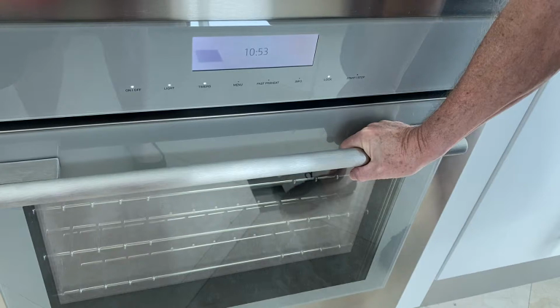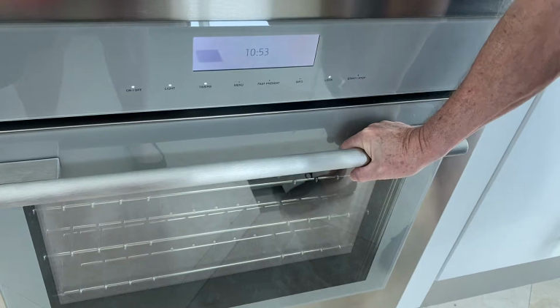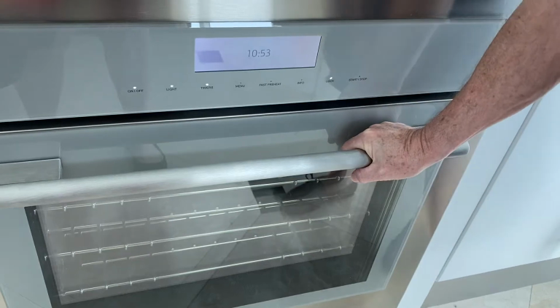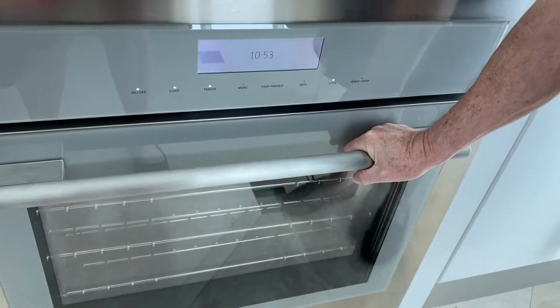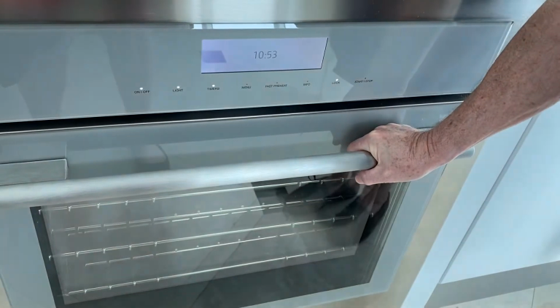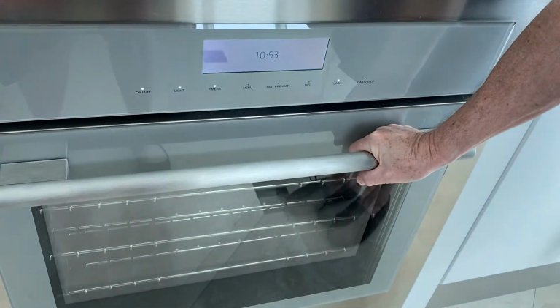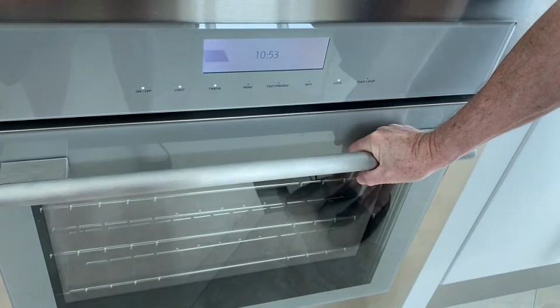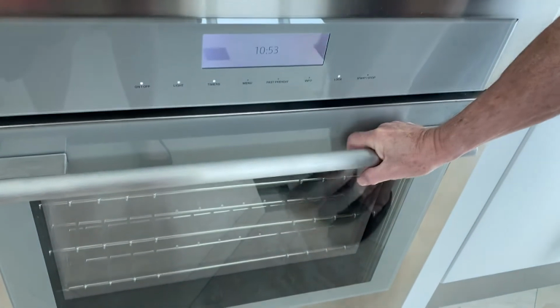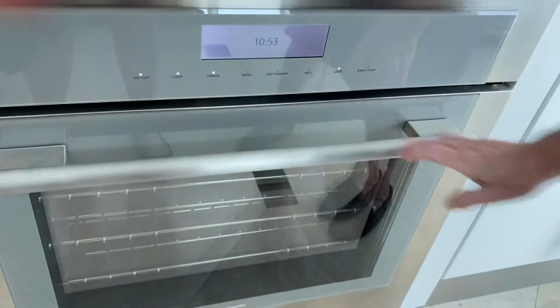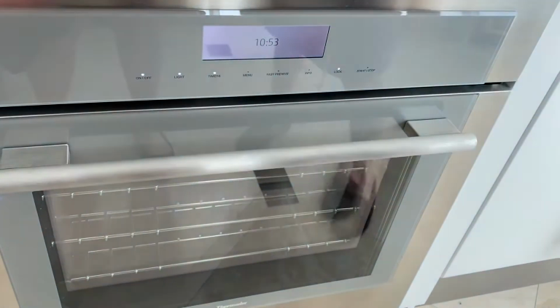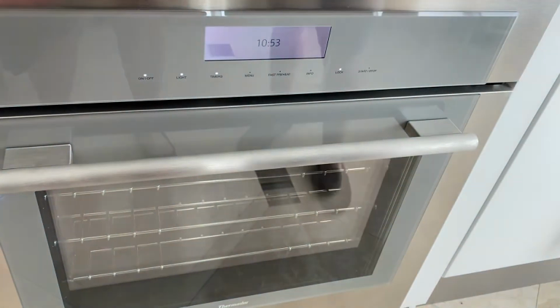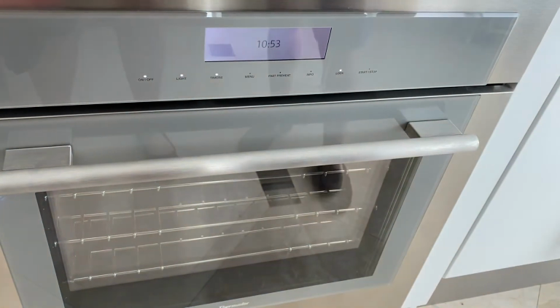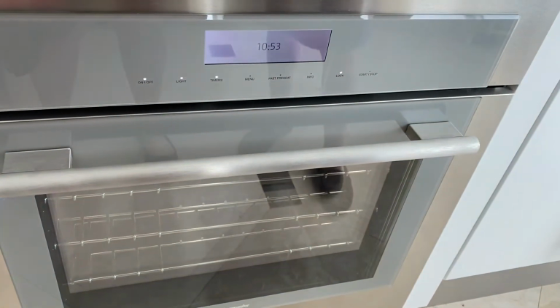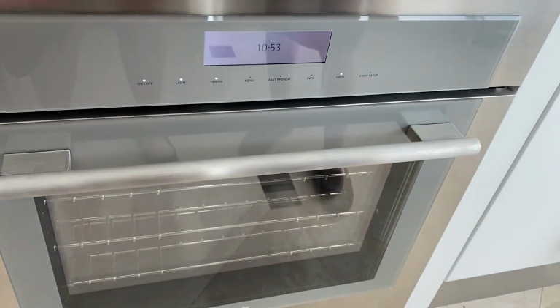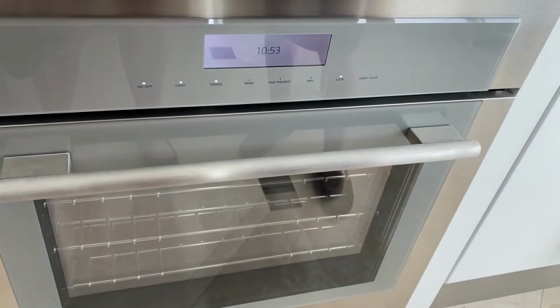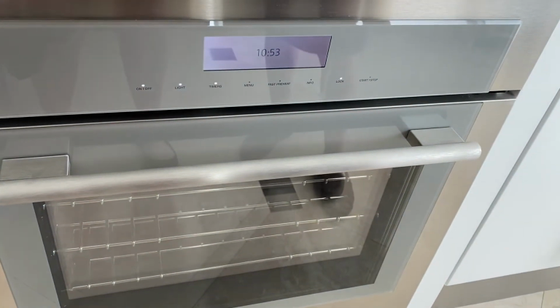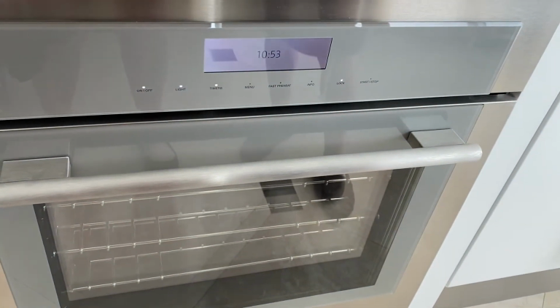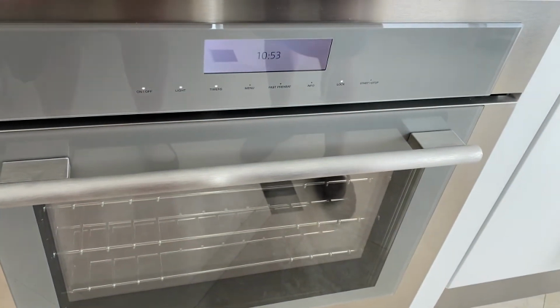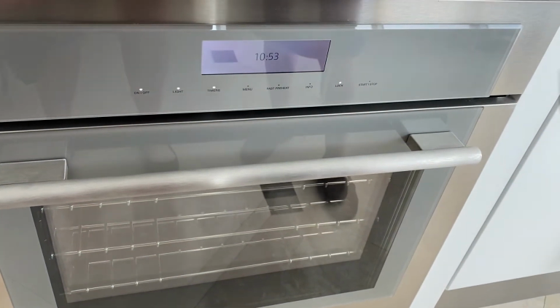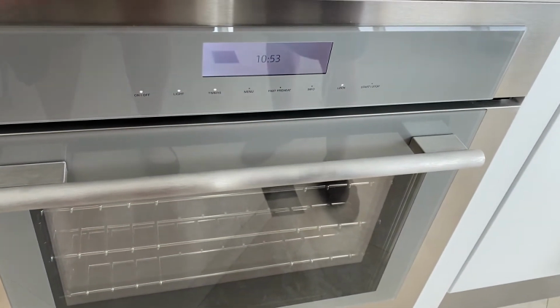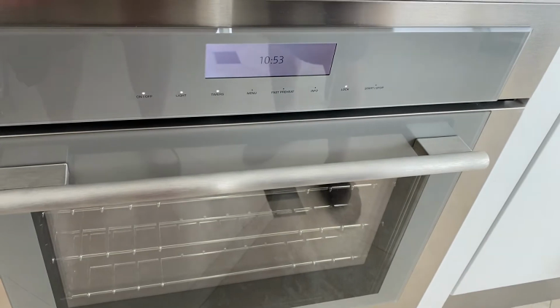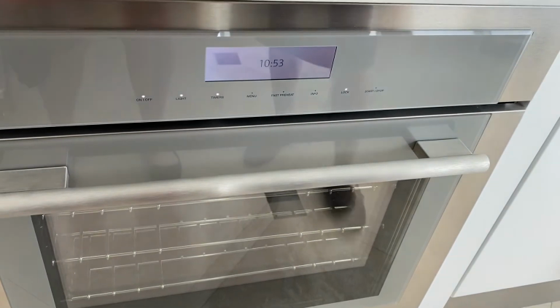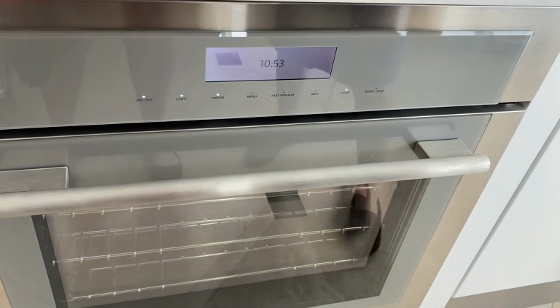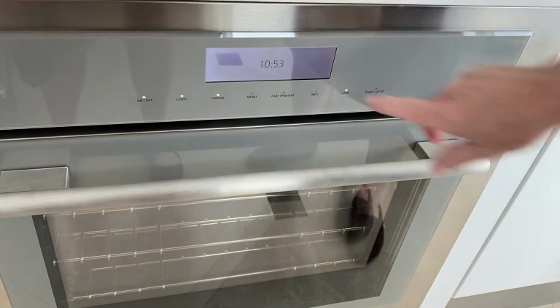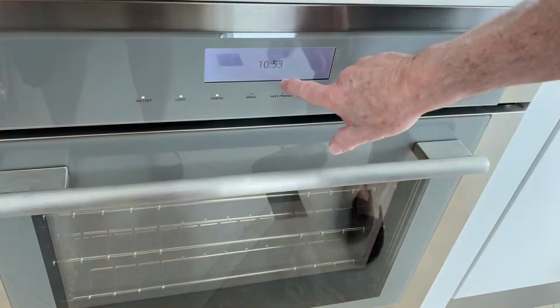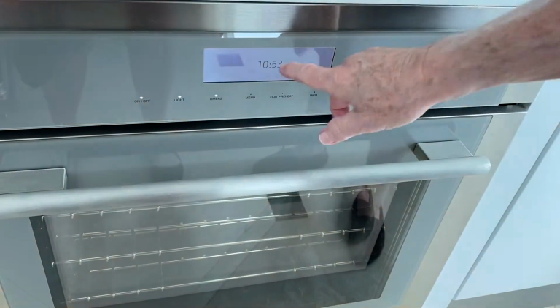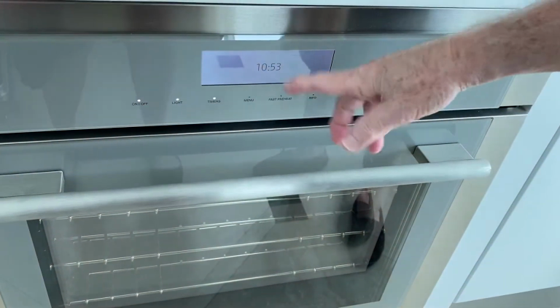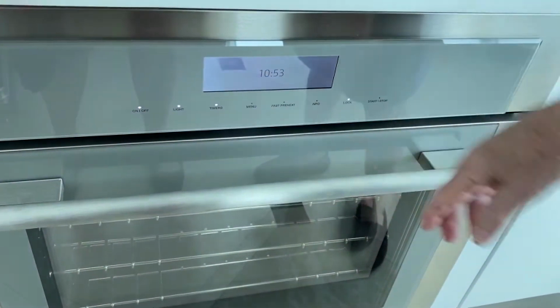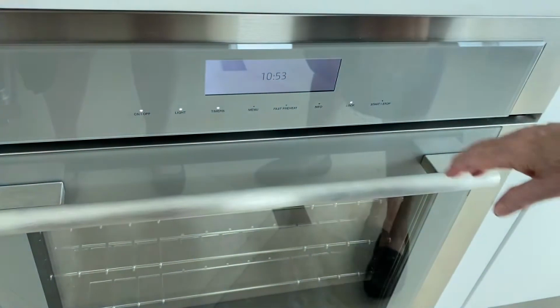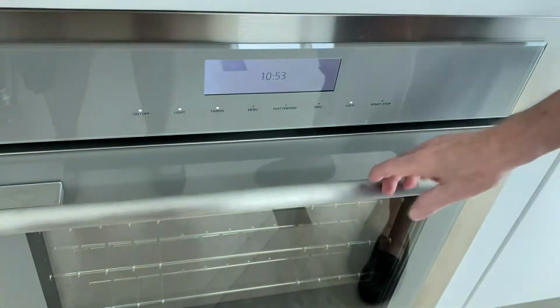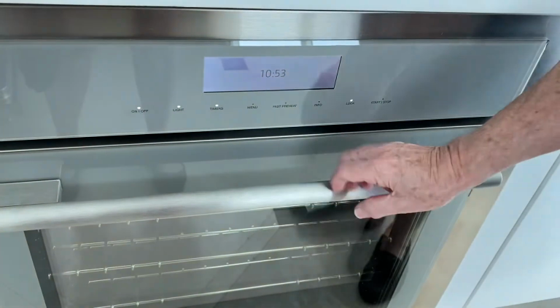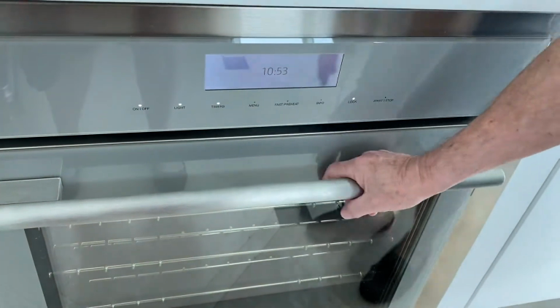Okay, this is the convection oven. Convection oven. All right, so here's the time. That's it. It's 10:53 now.